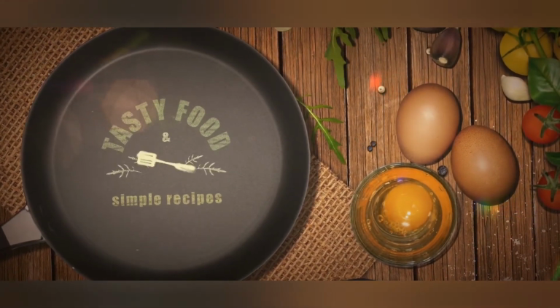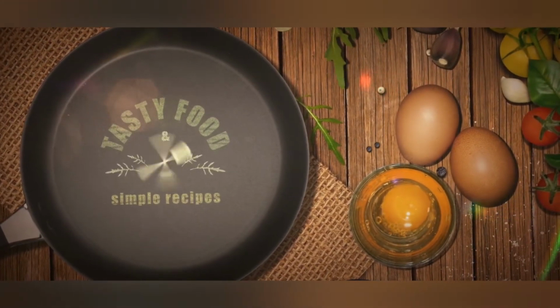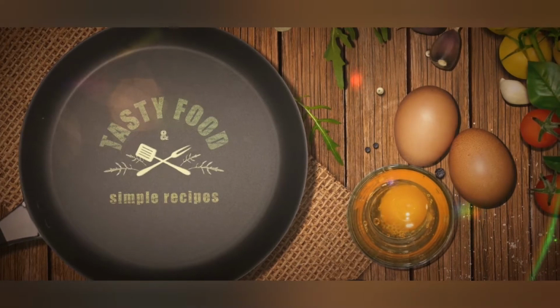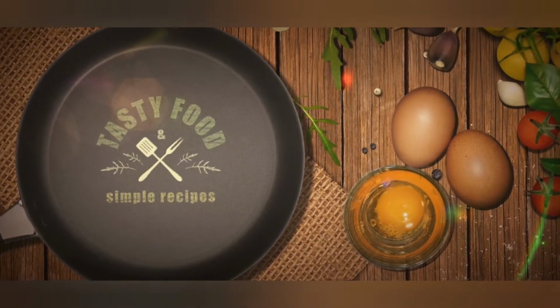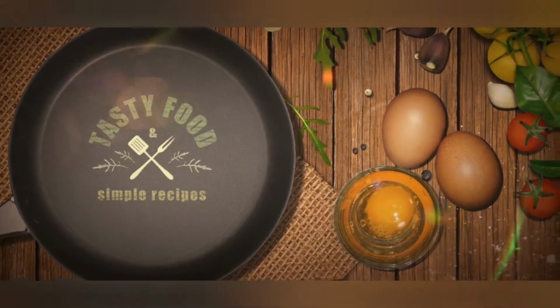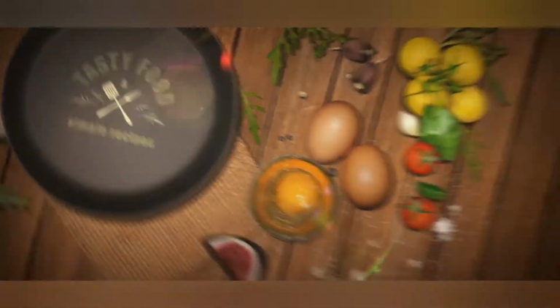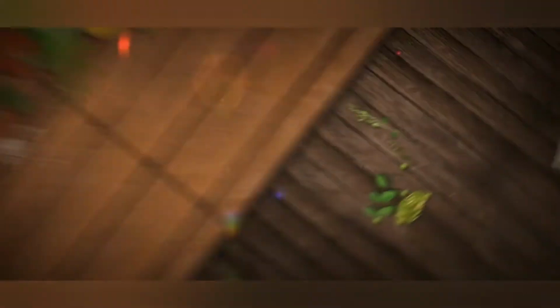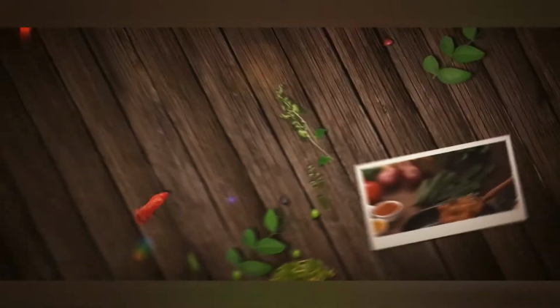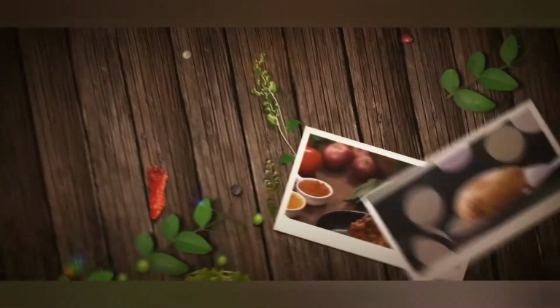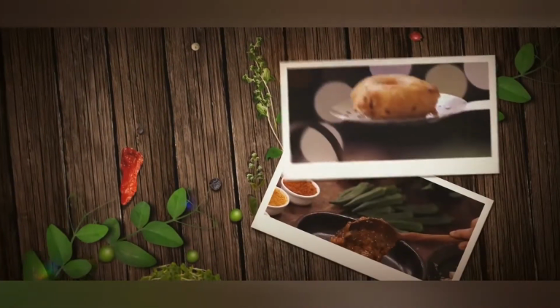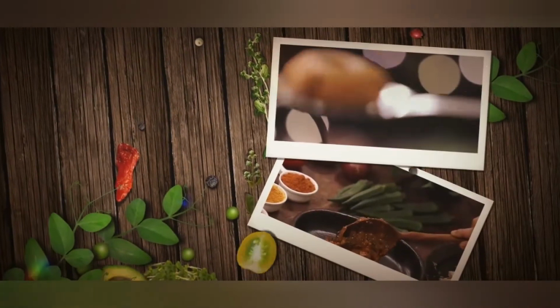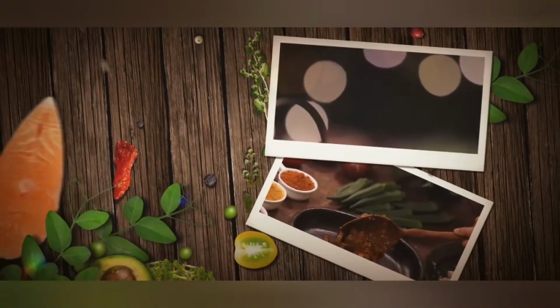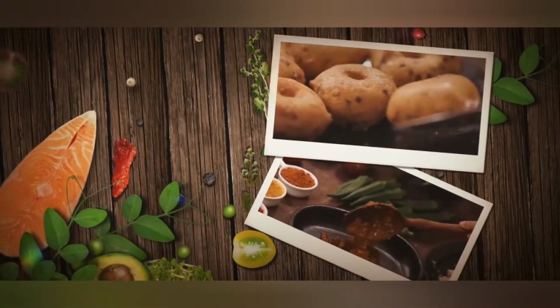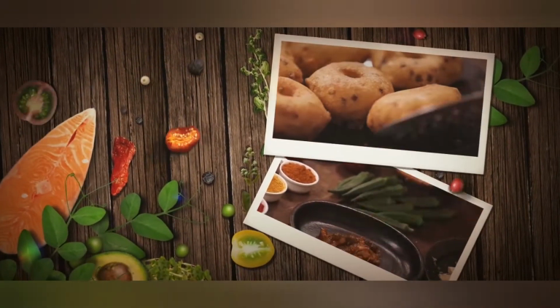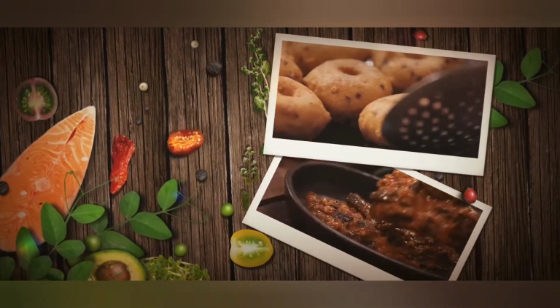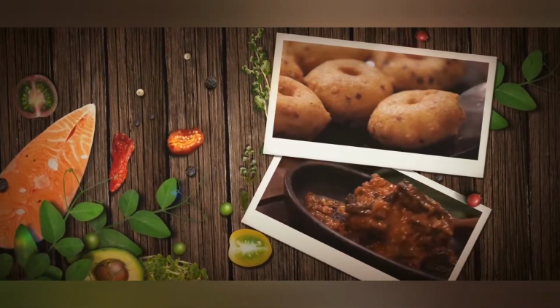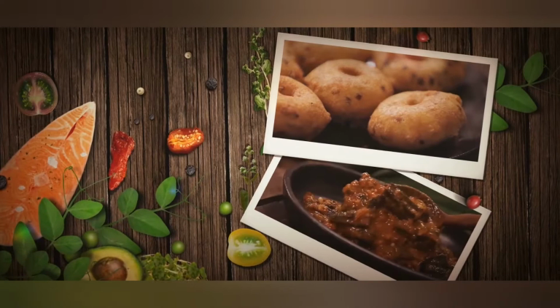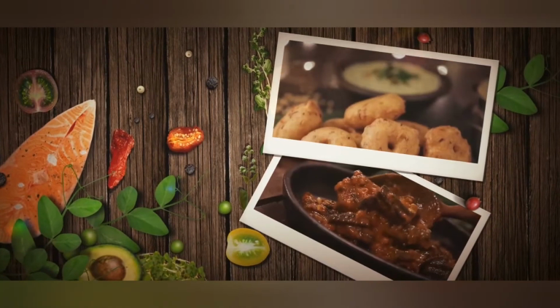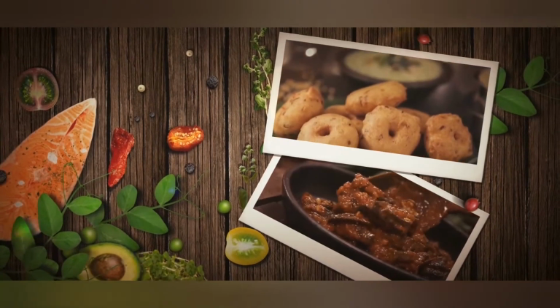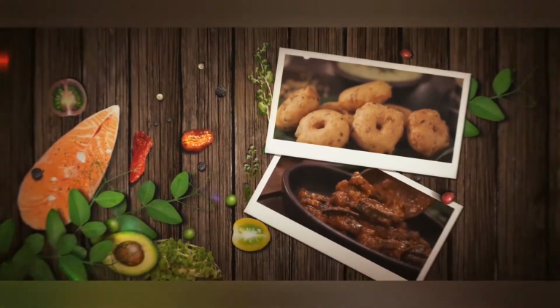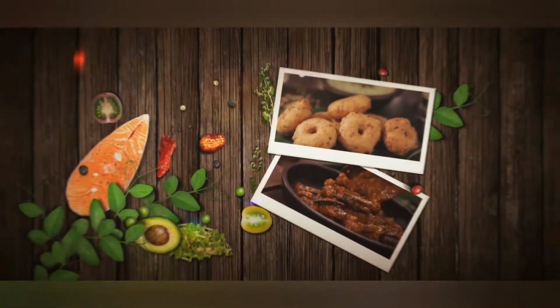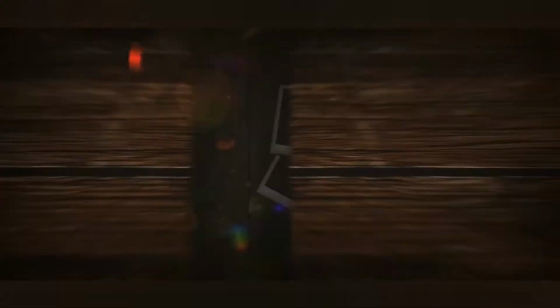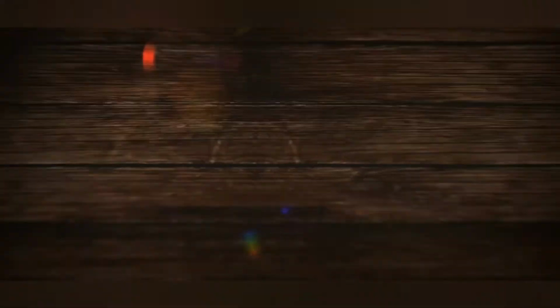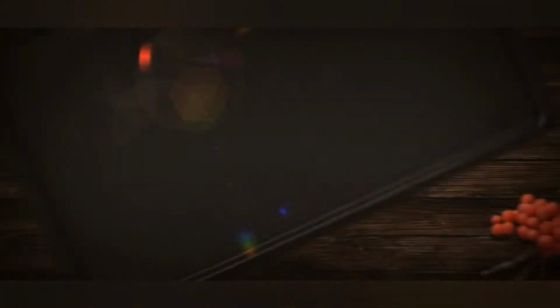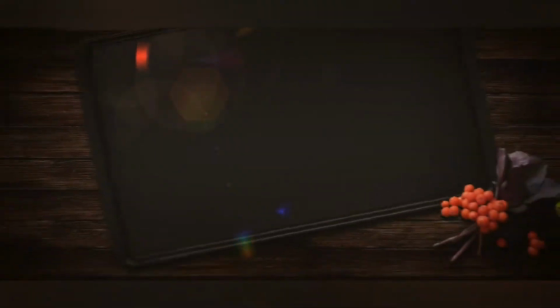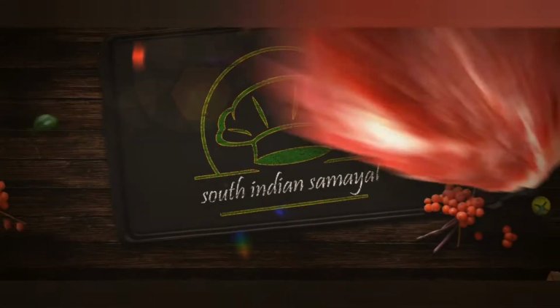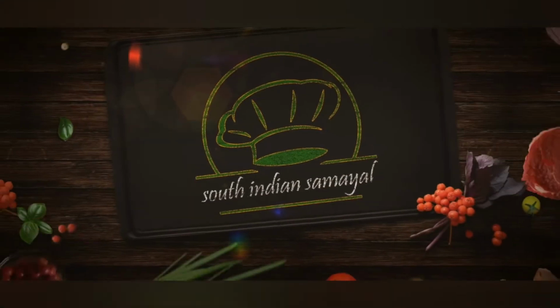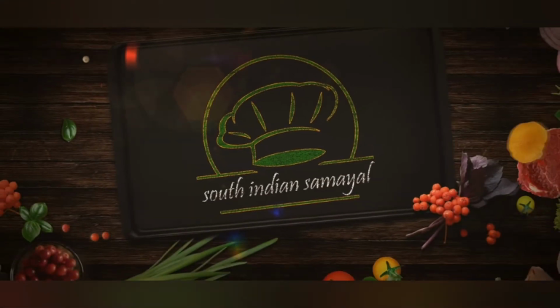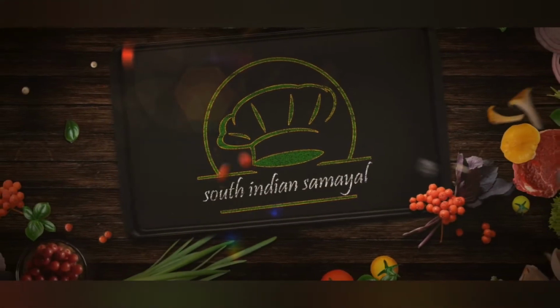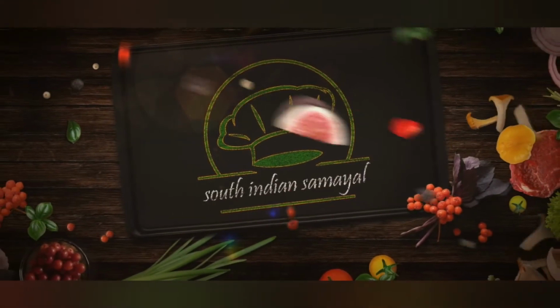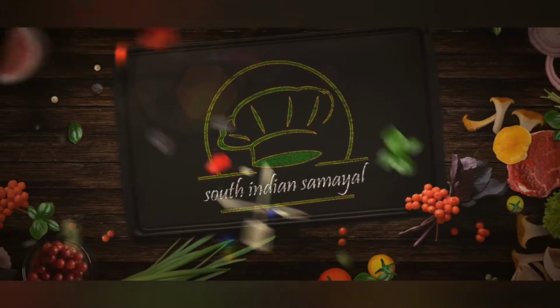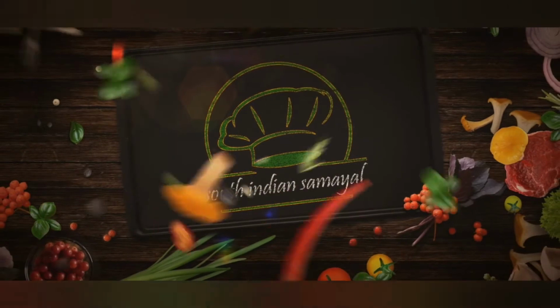Welcome to South Indian Samayal! You can use a healthy and simple recipe for kids and vegetables. It's a protein-rich content food.